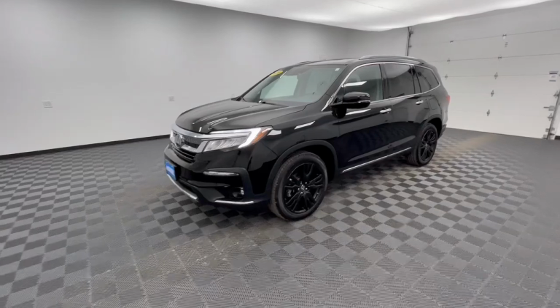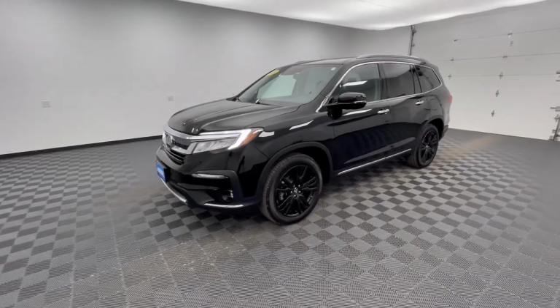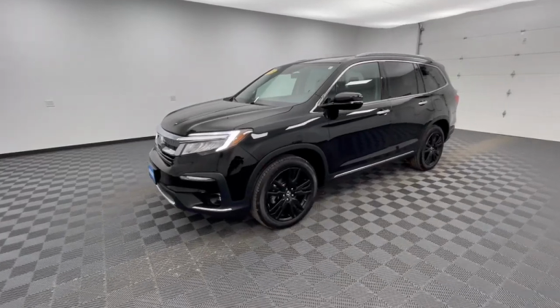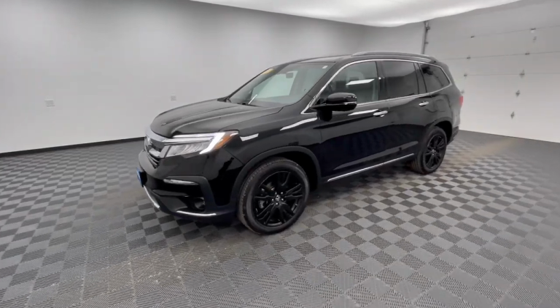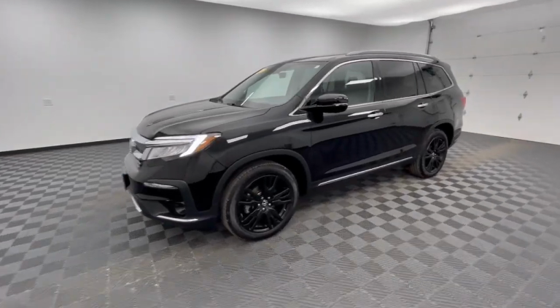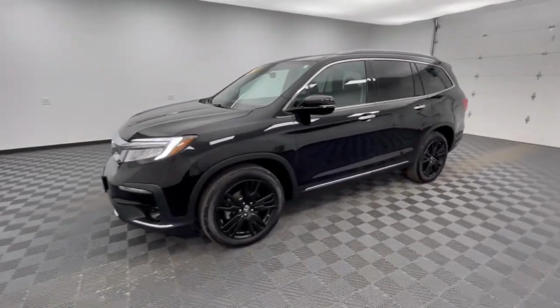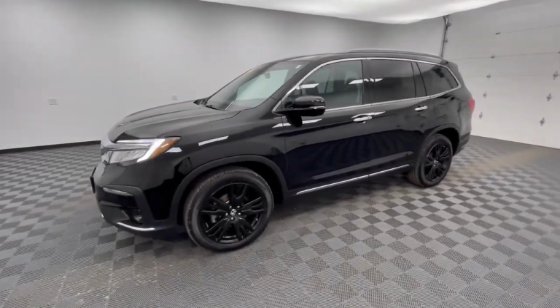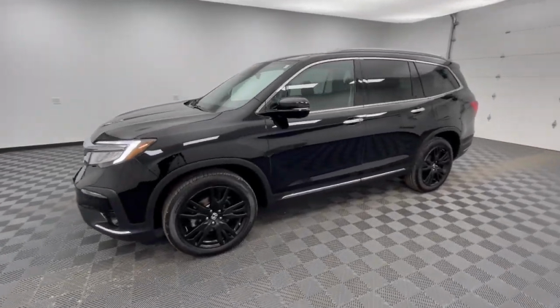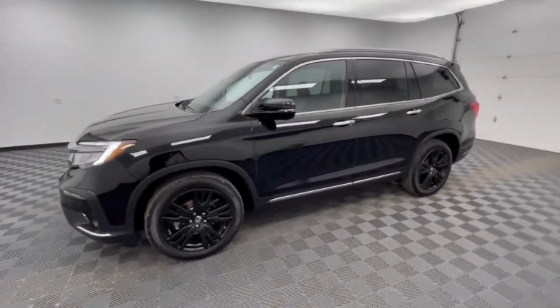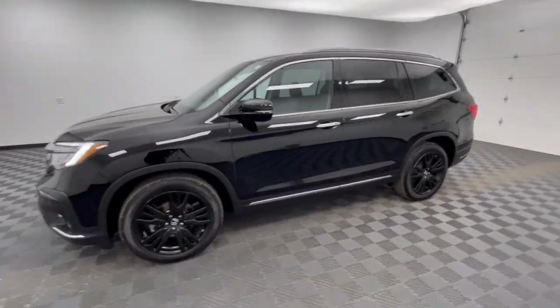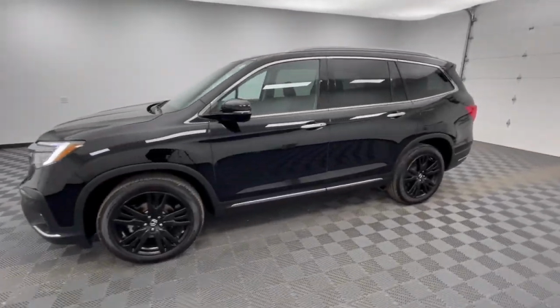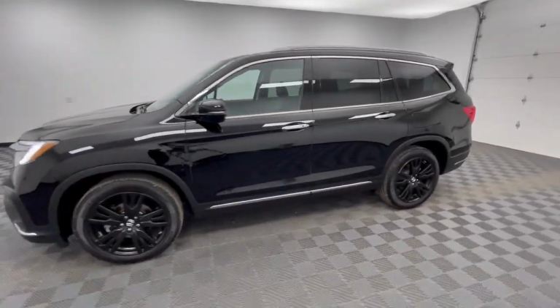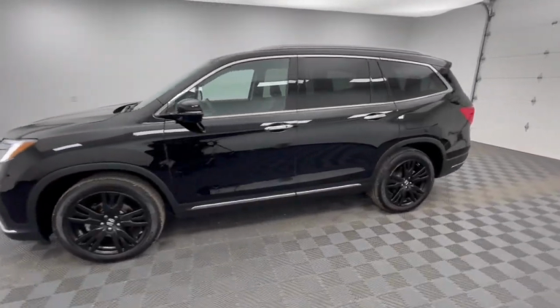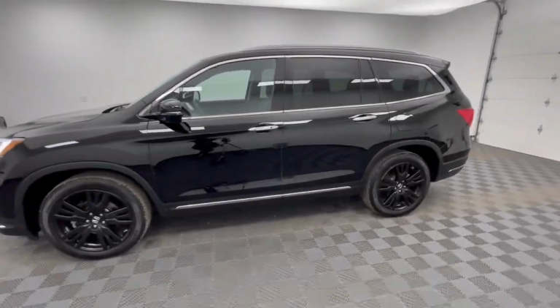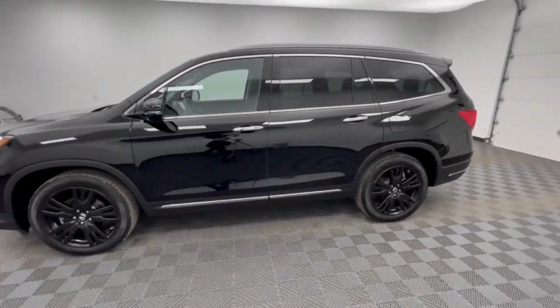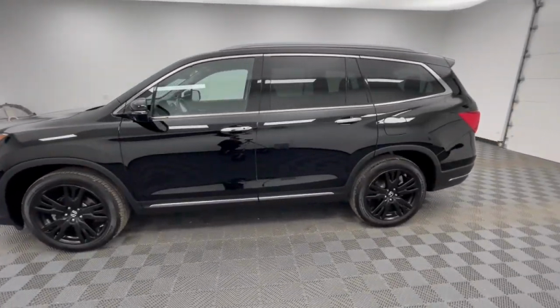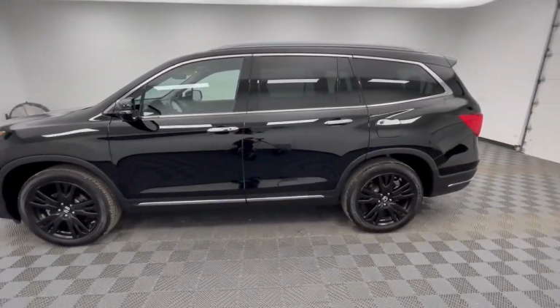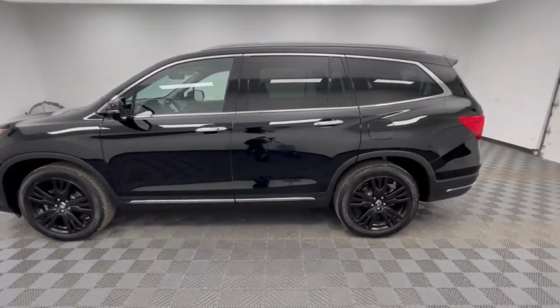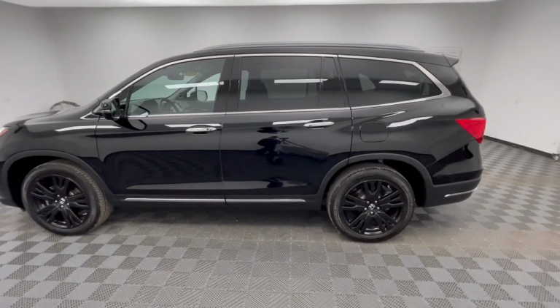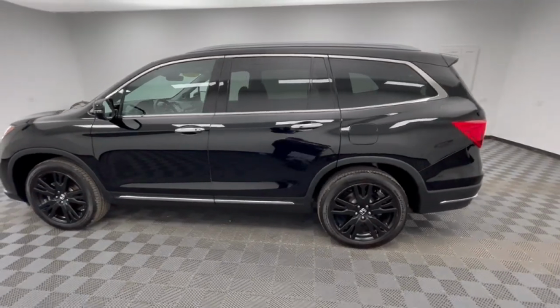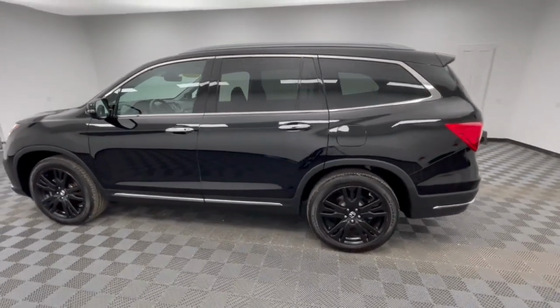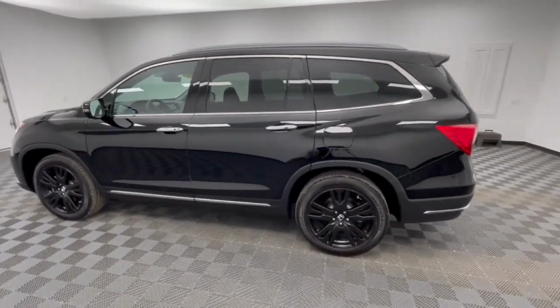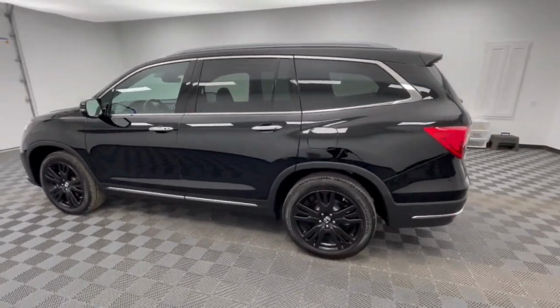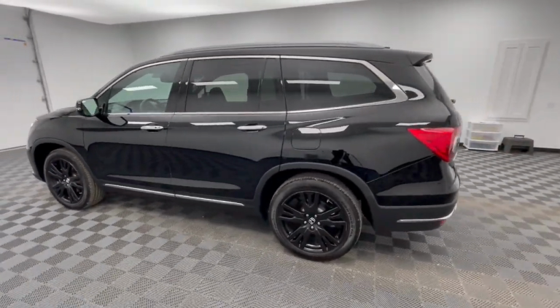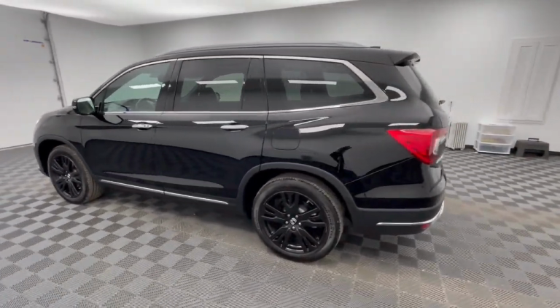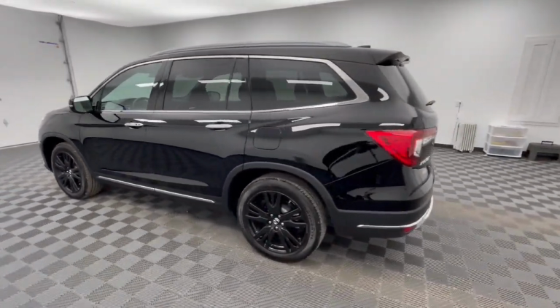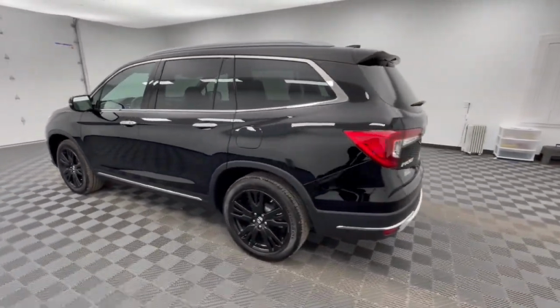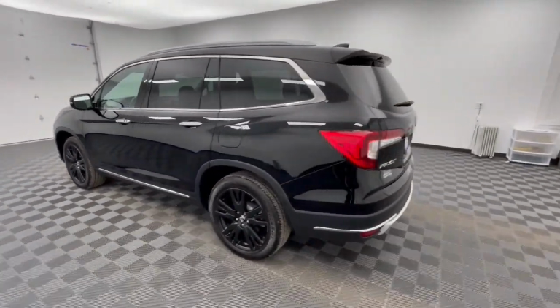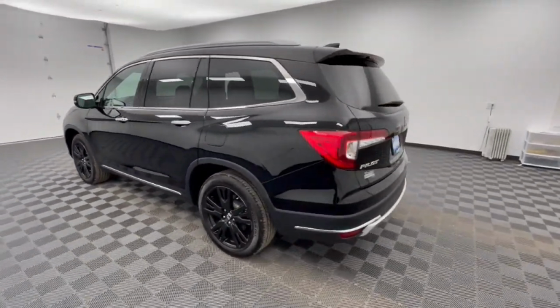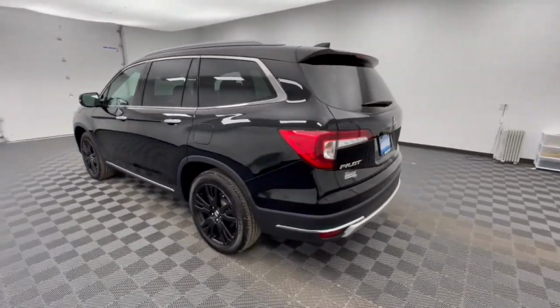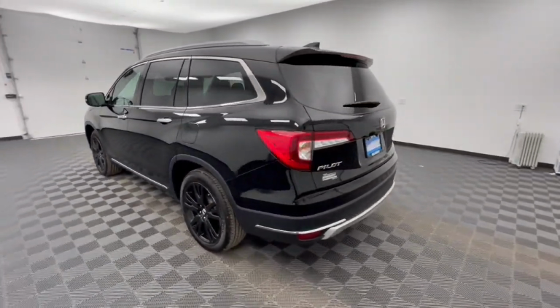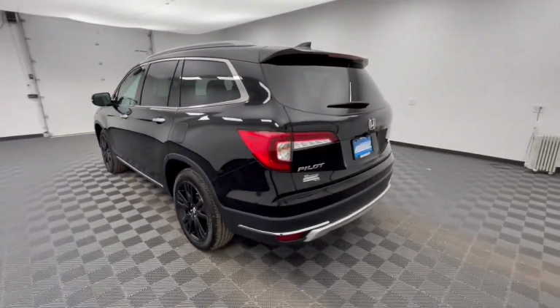Go home happy with the 2020 Honda Pilot. With less than 40,000 miles on the odometer, this vehicle provides excellent value.